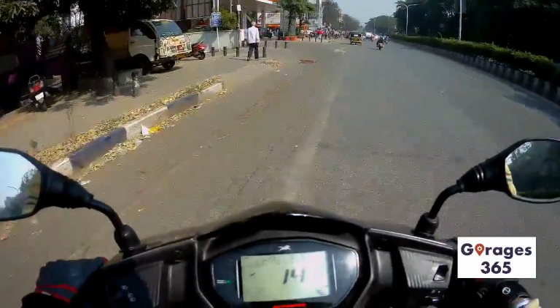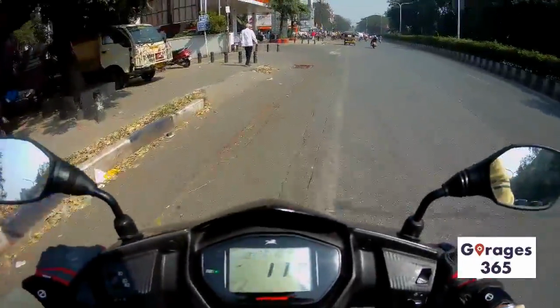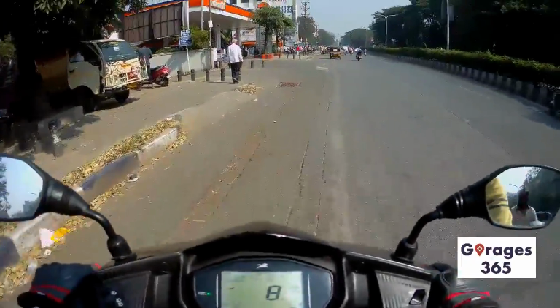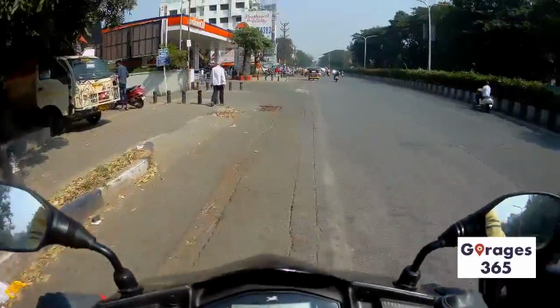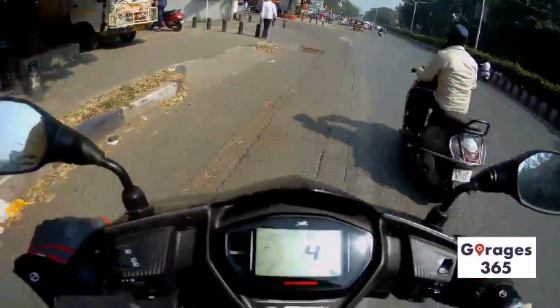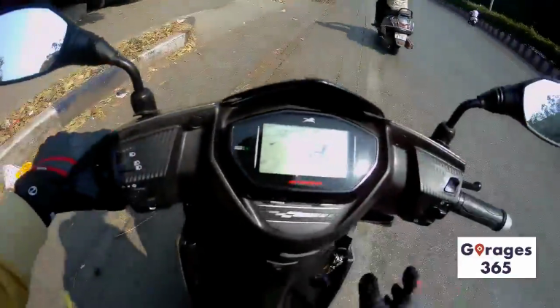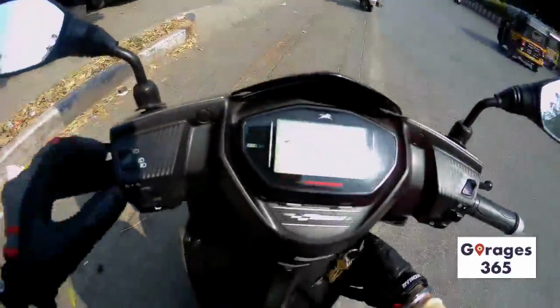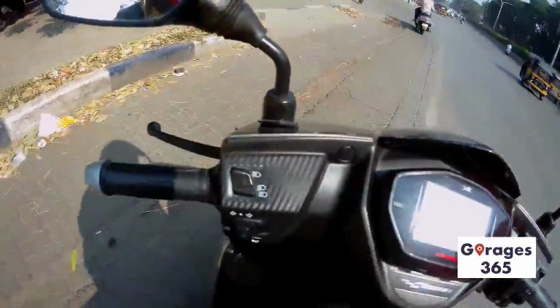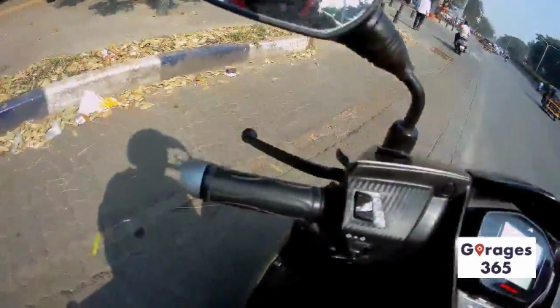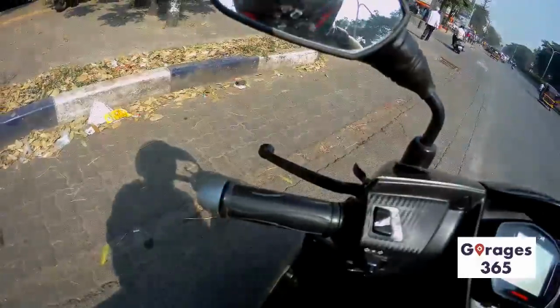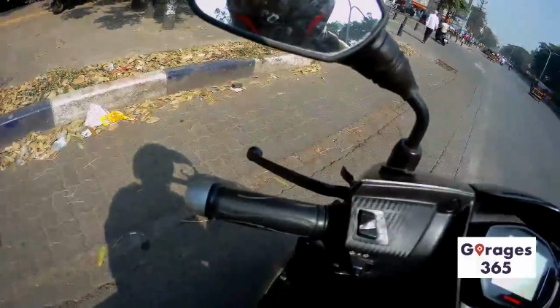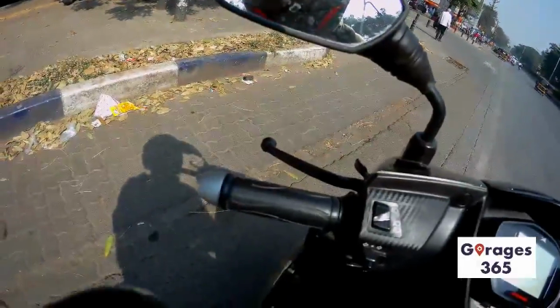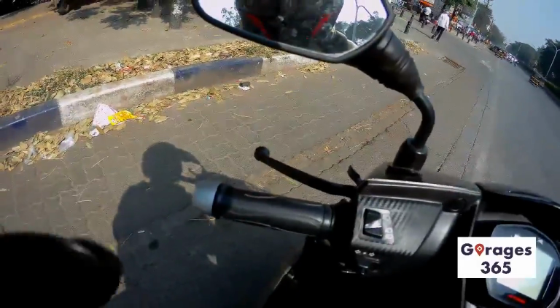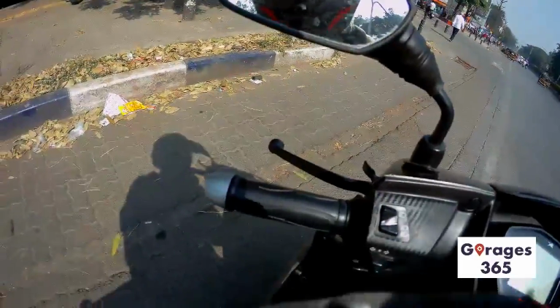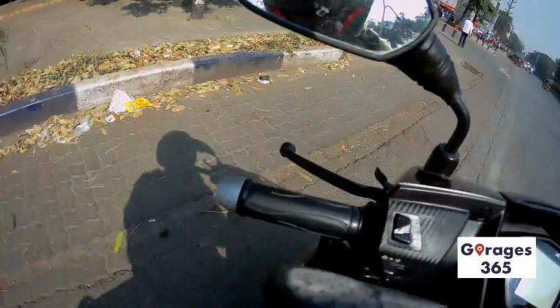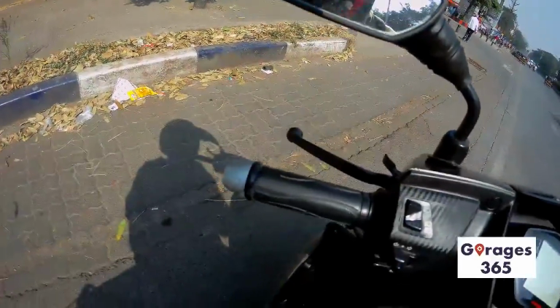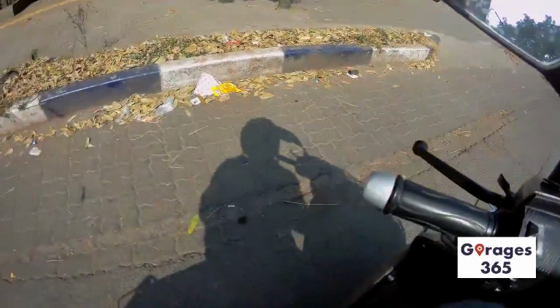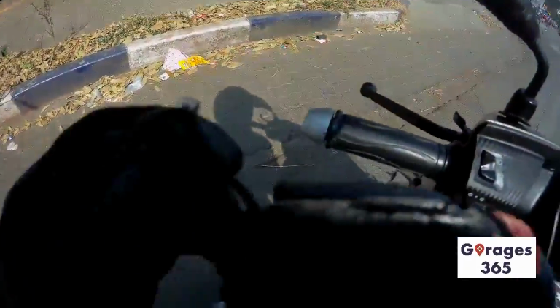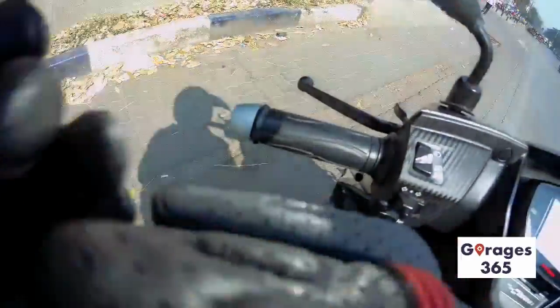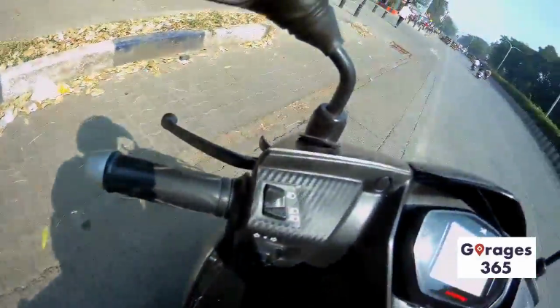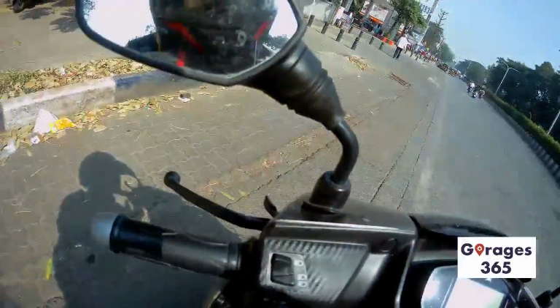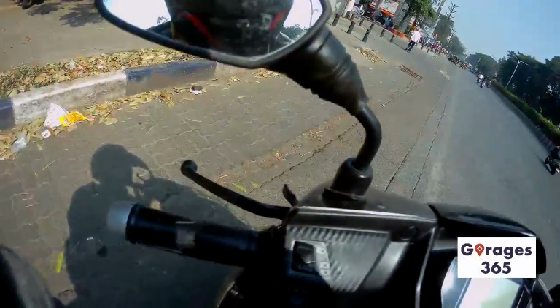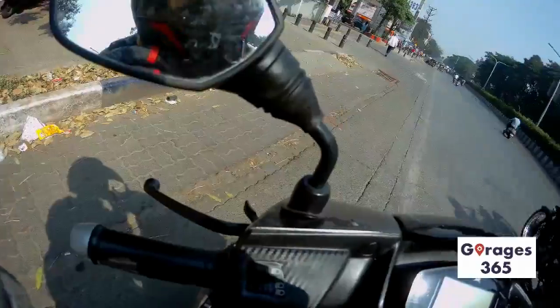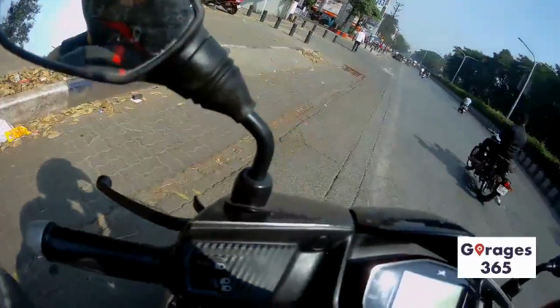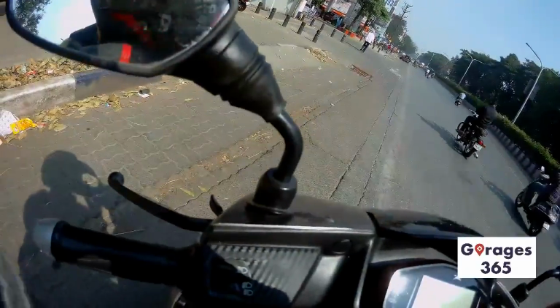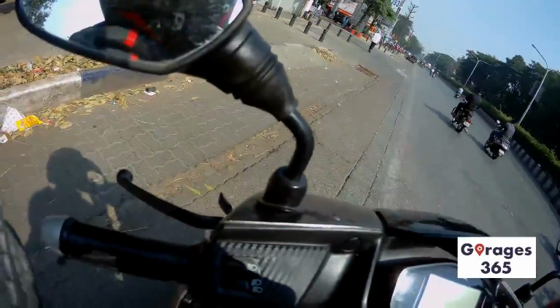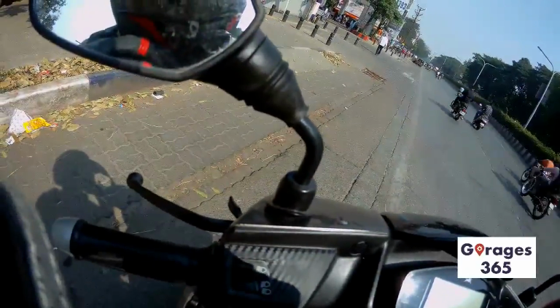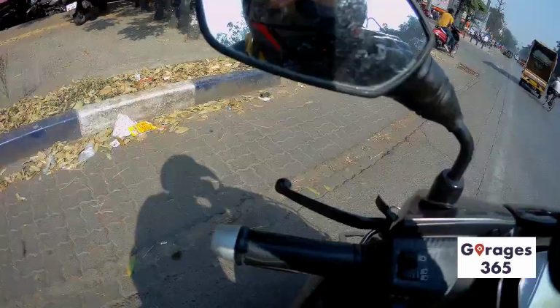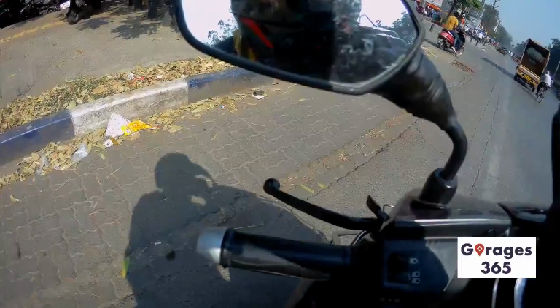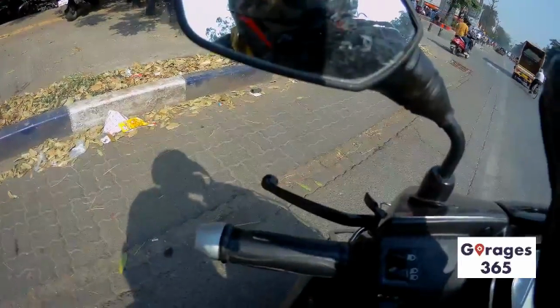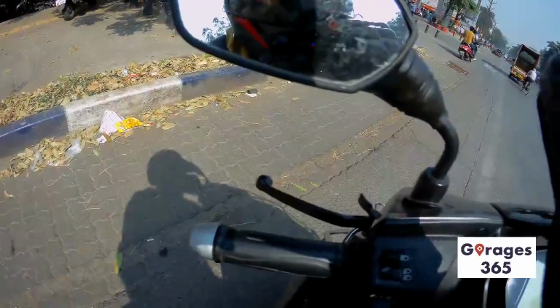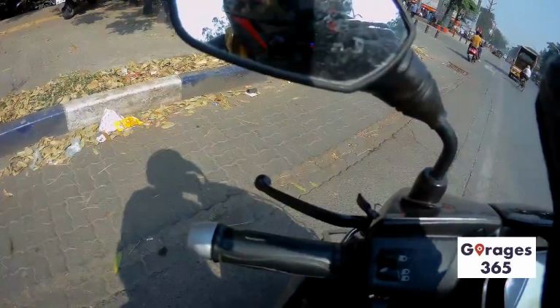It's really a huge step up from the TVS Jupiter. I'm used to the TVS Jupiter because it was my daily runner scooter for a few years, and the quality and design here is noticeably better.